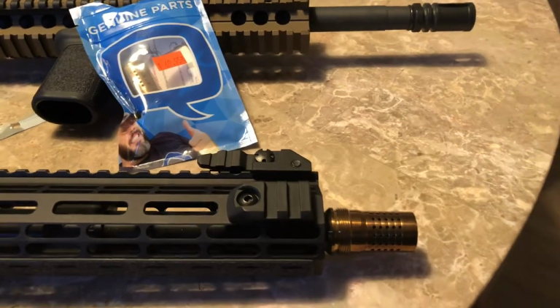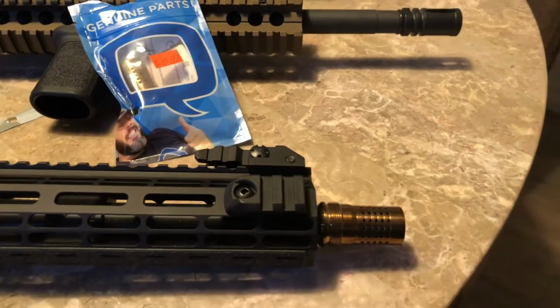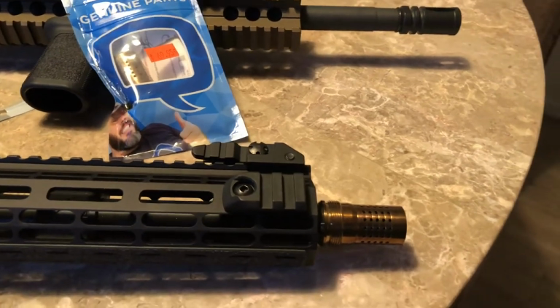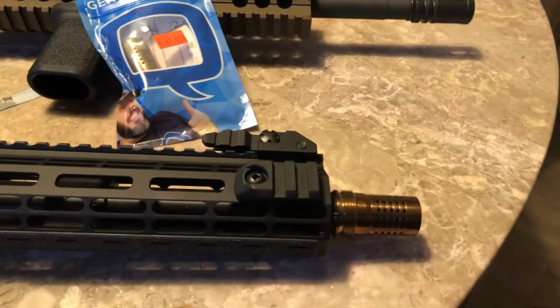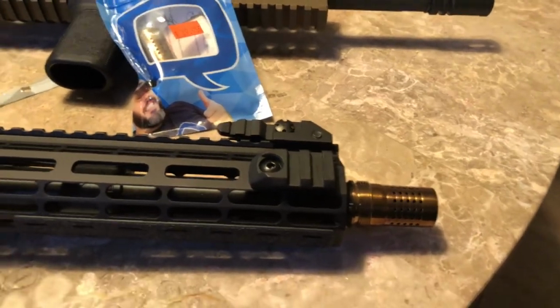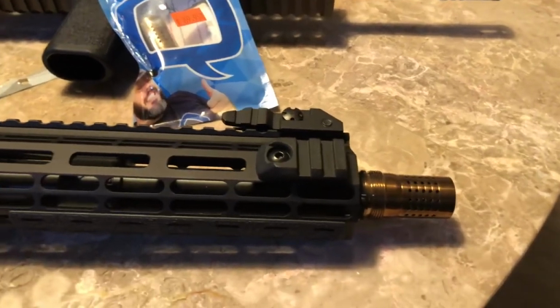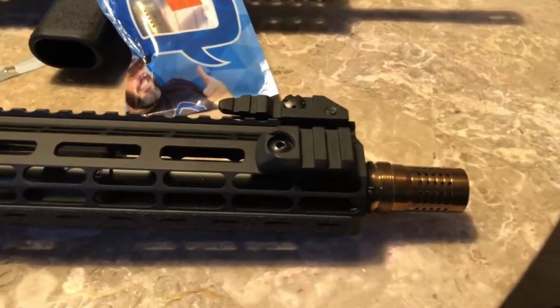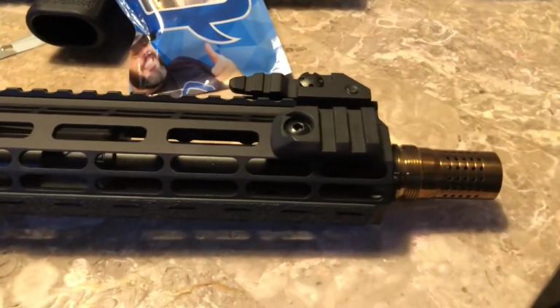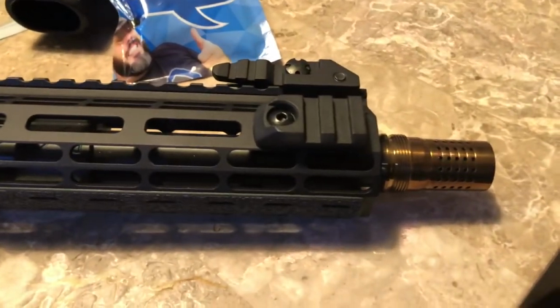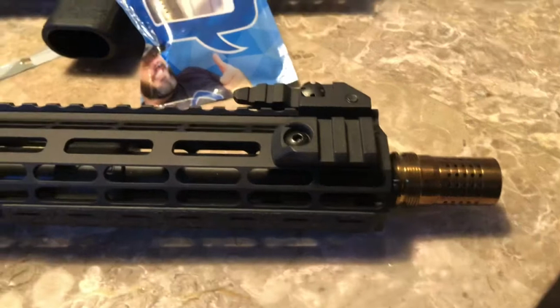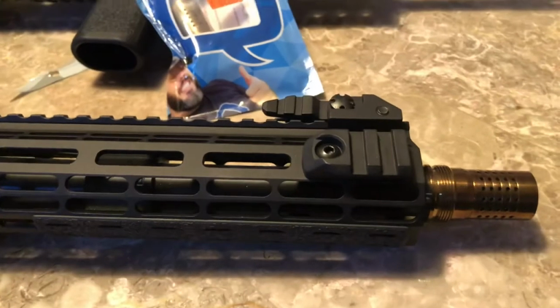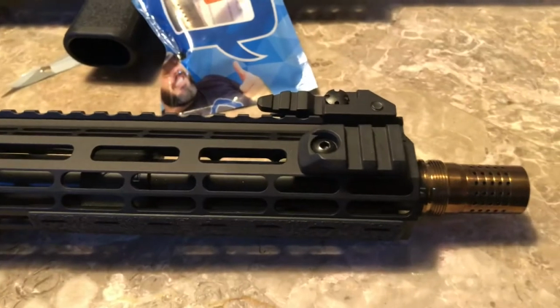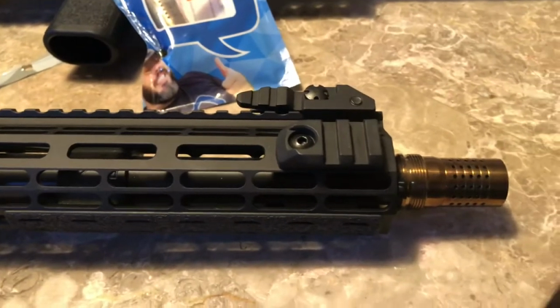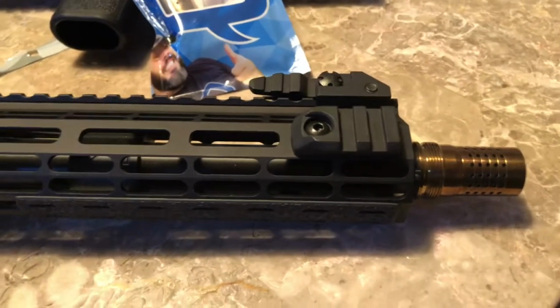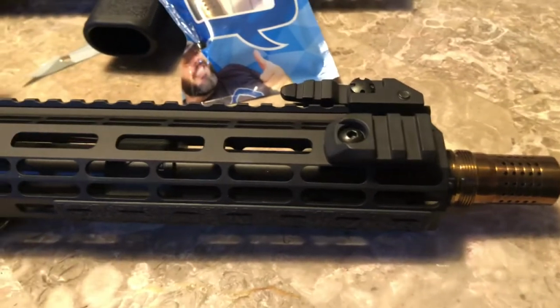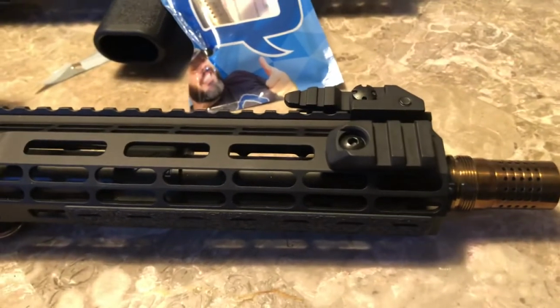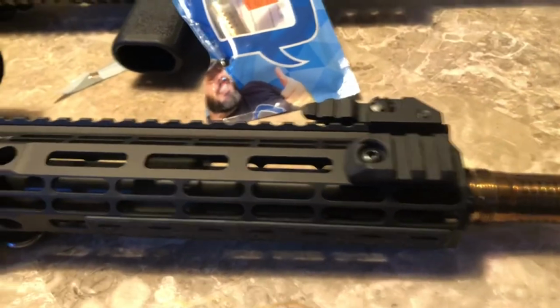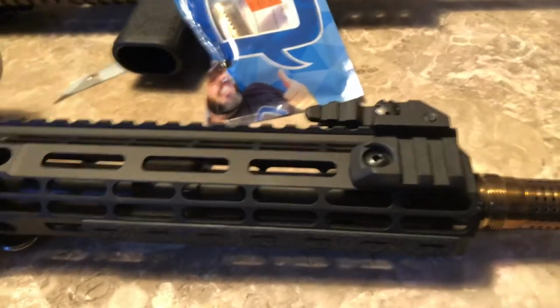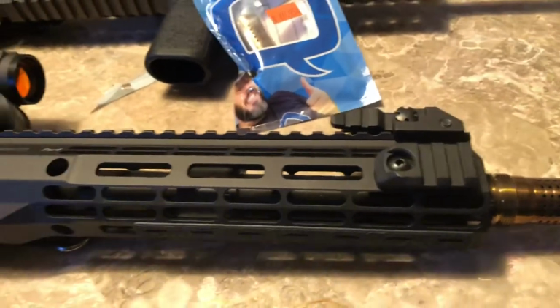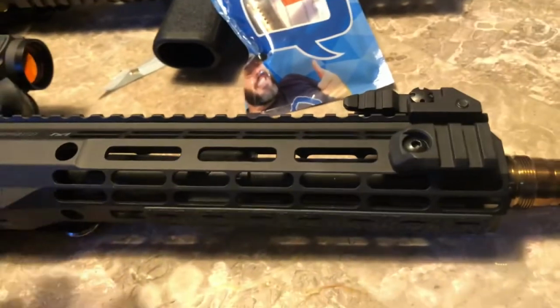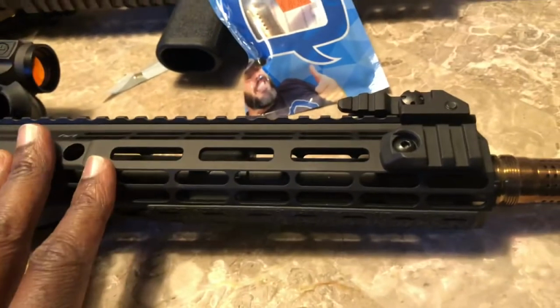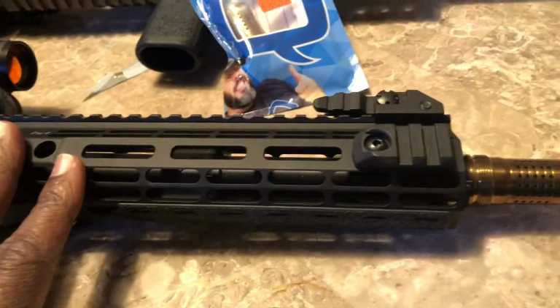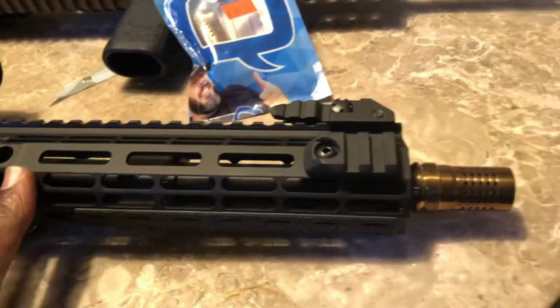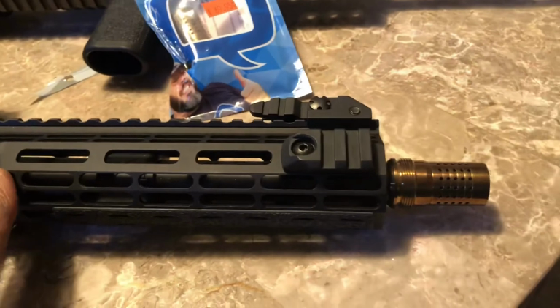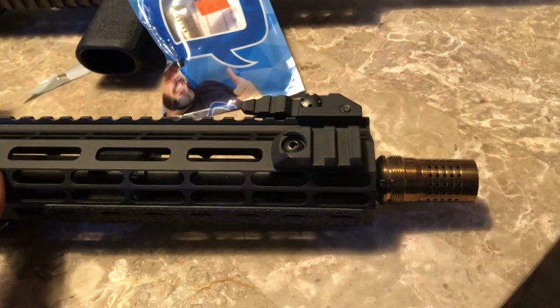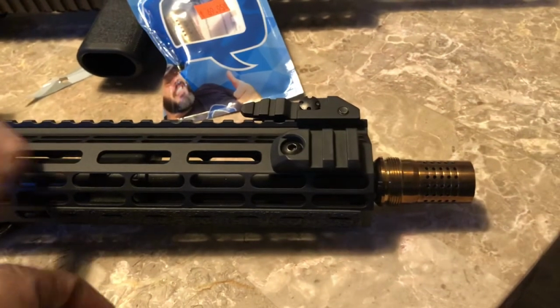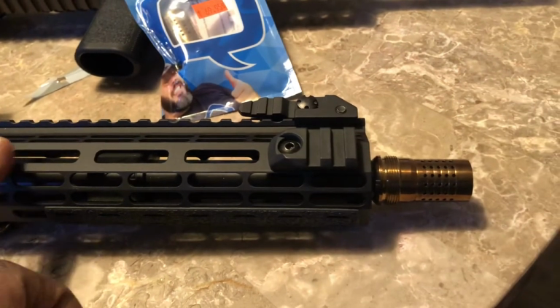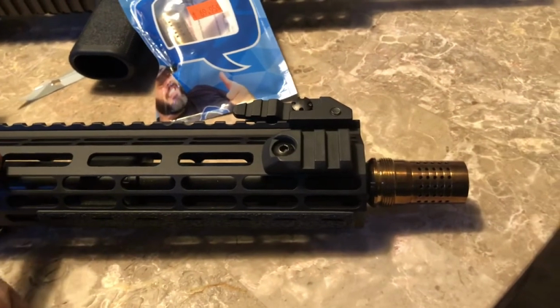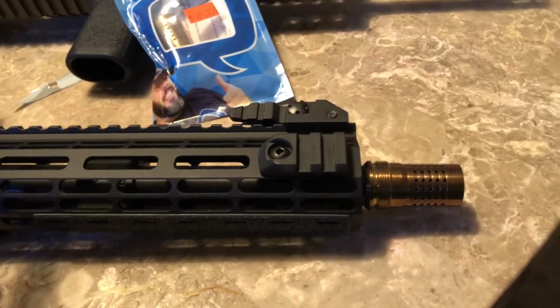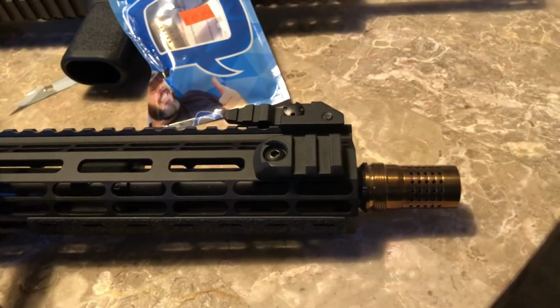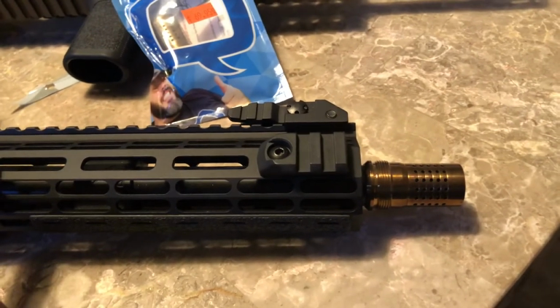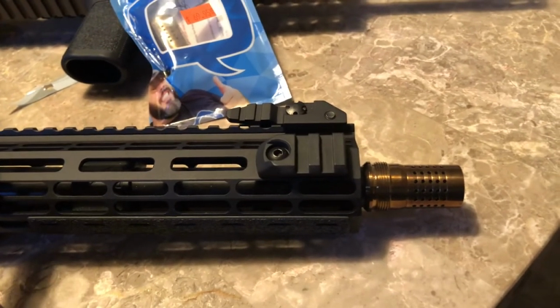YouTube buddies, how y'all doing? Quick vid on that Q Cherry Bomb — I was super impressed with it the other day at the range. It had my 300 Blackout shooting super flat and straight, you know what I'm saying.